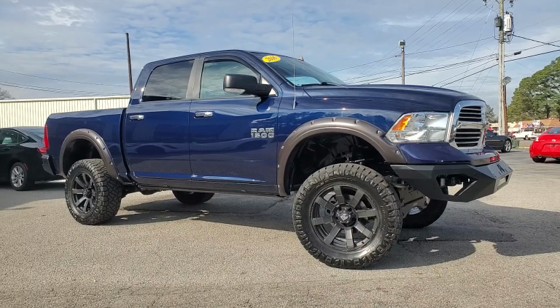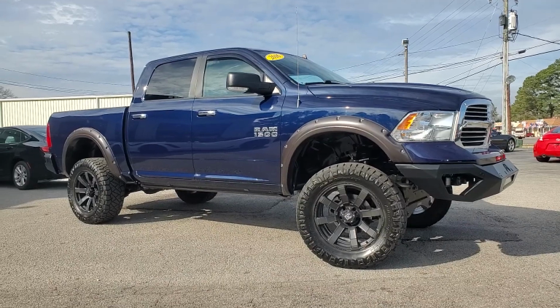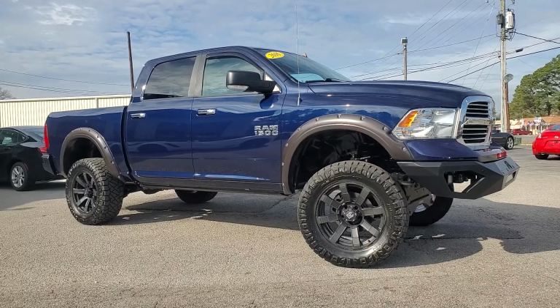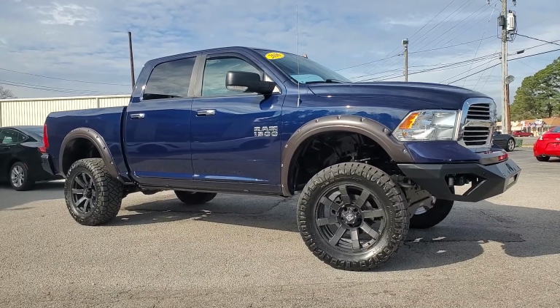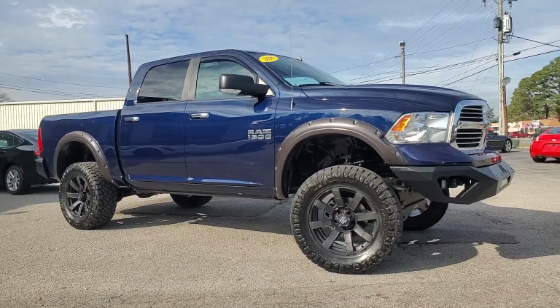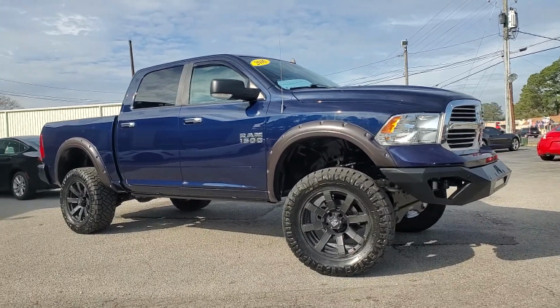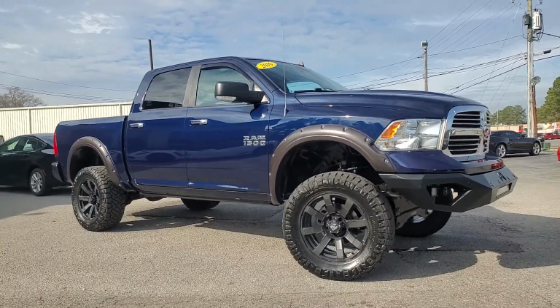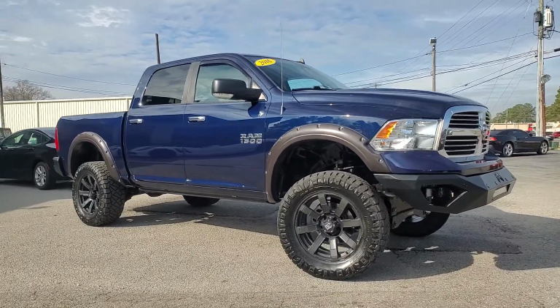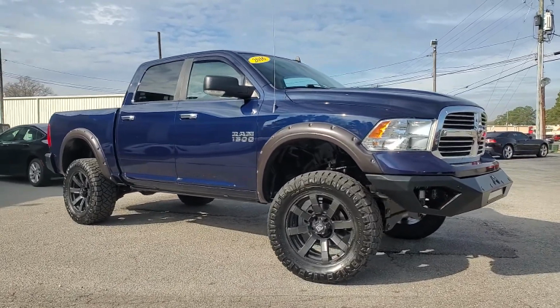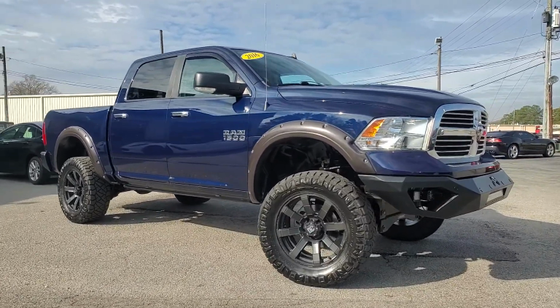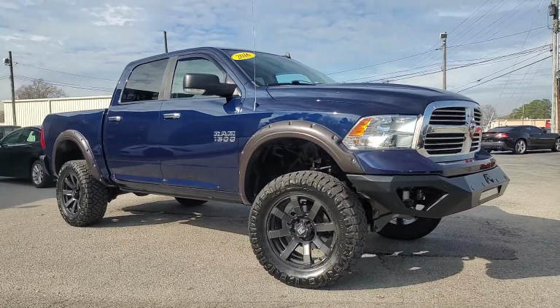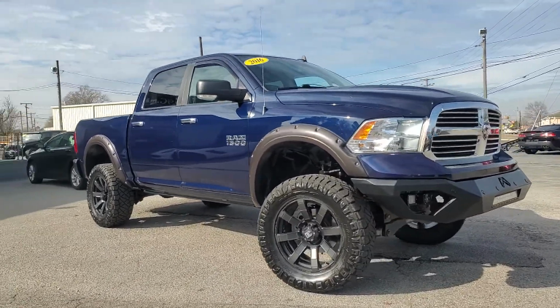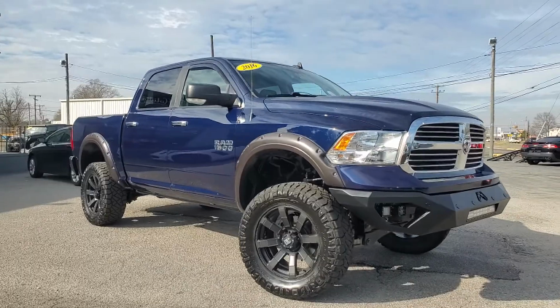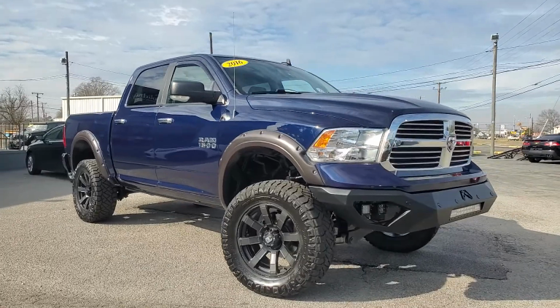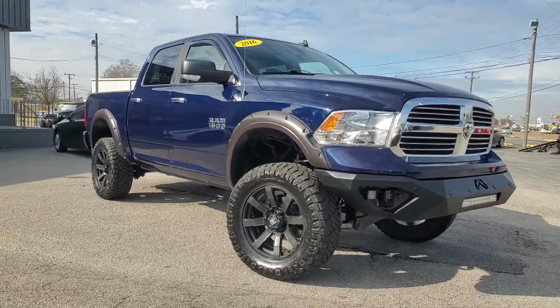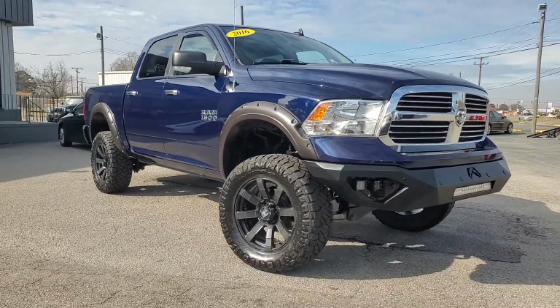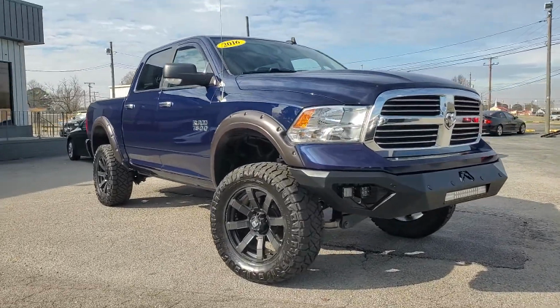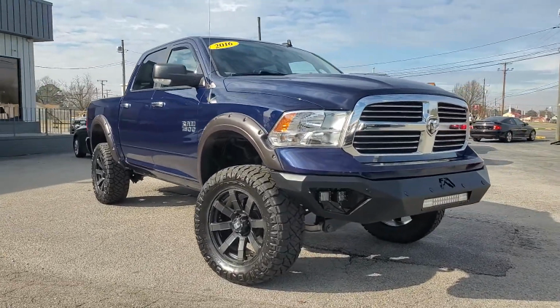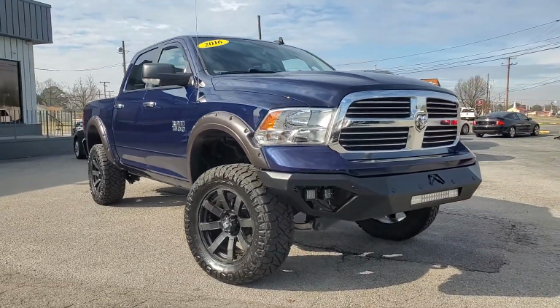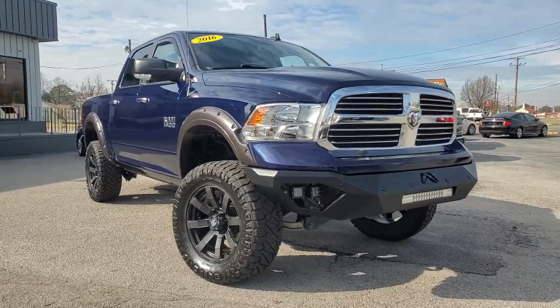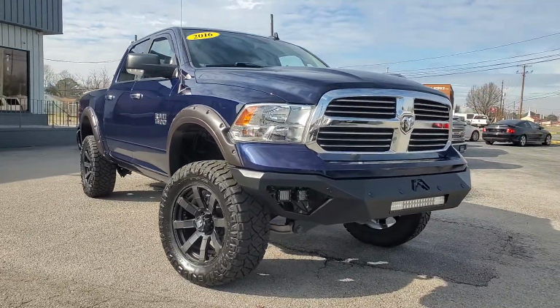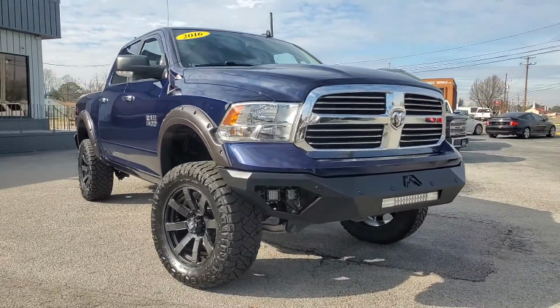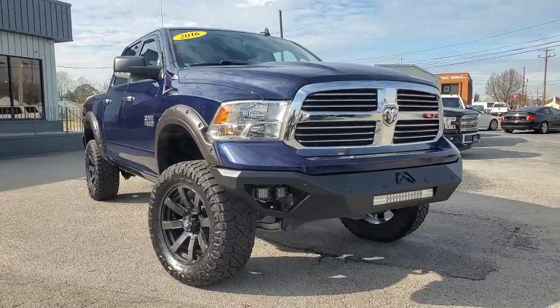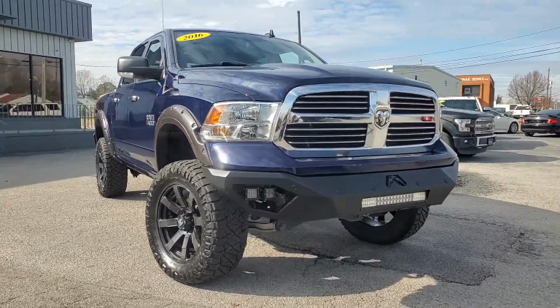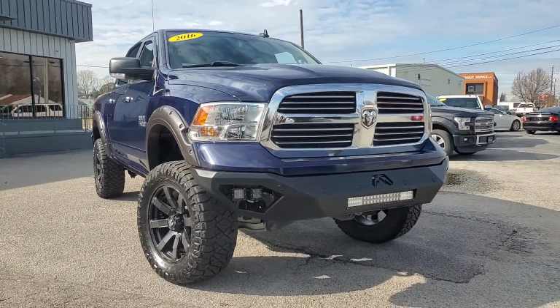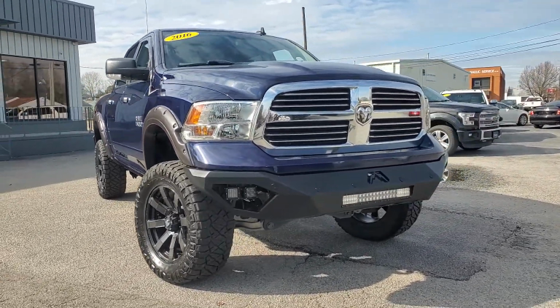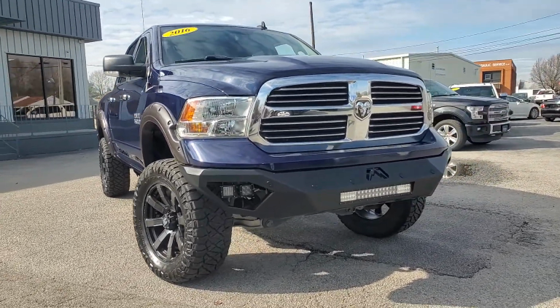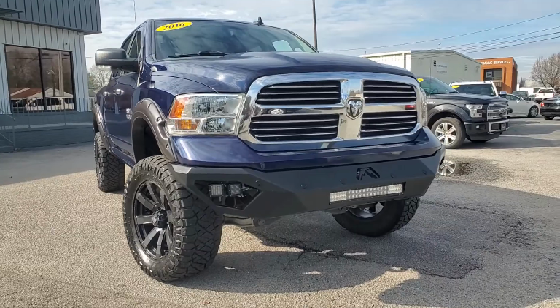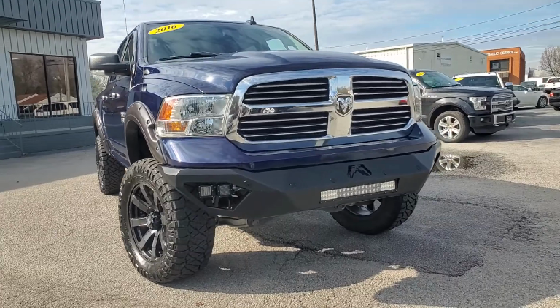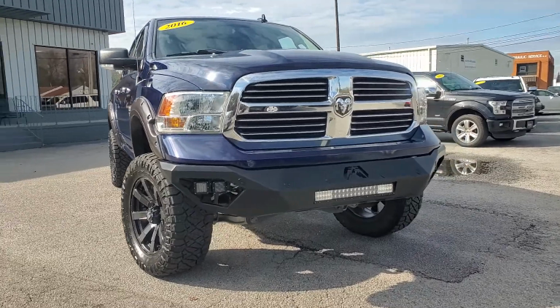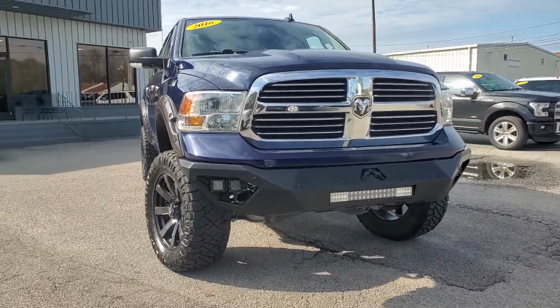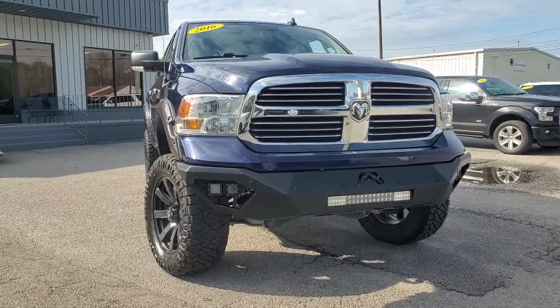Hey, what's up everybody? This is Chad Henry here again at Holiday Motors in Portsmouth, Virginia, today showing you this beautiful 2016 Ram 1500 that we just picked up.